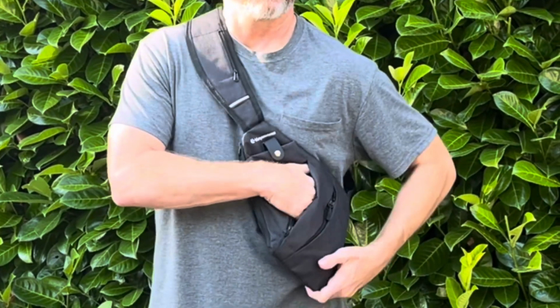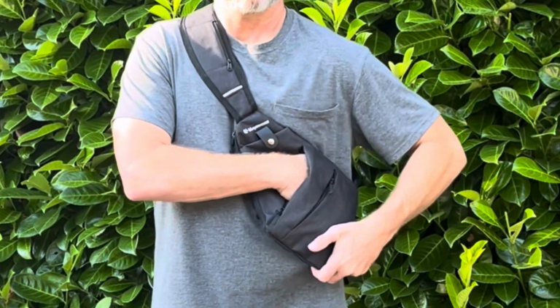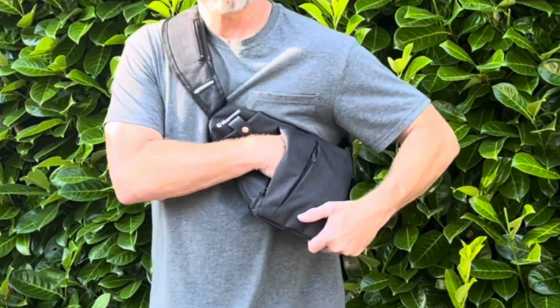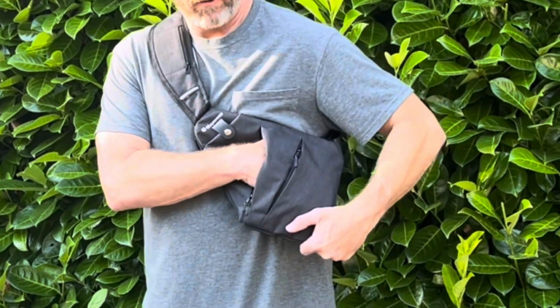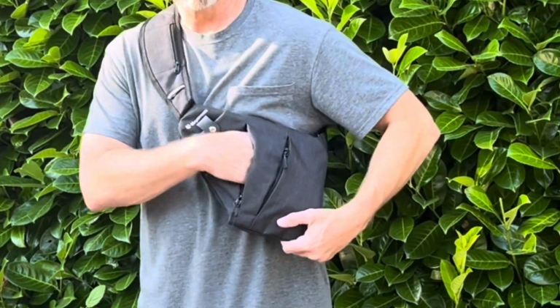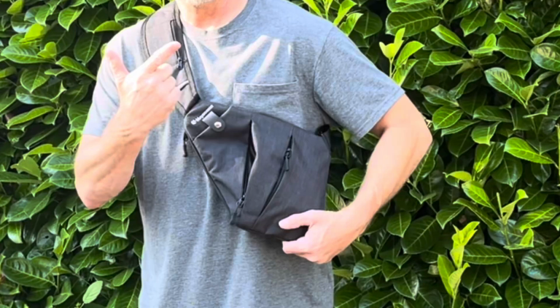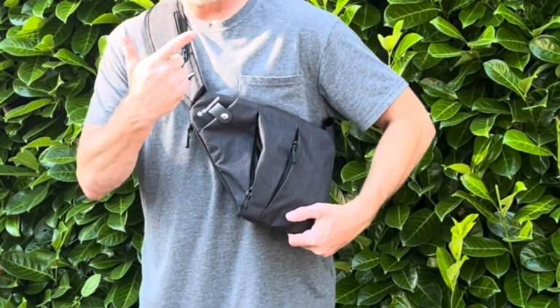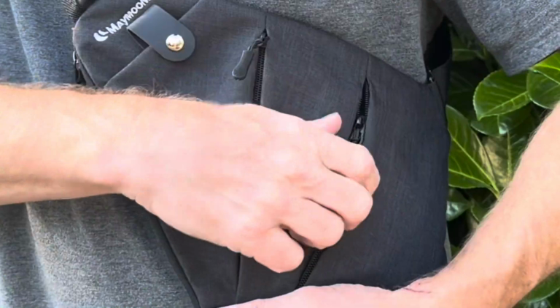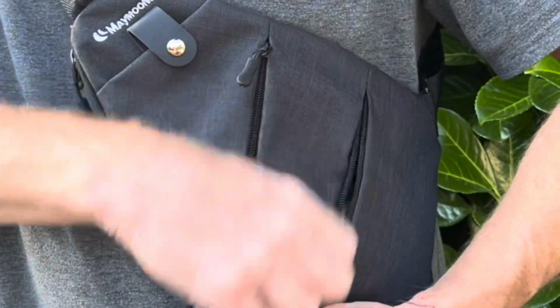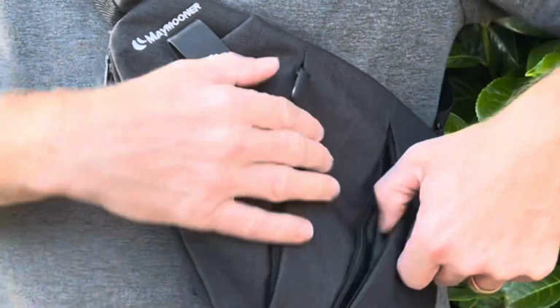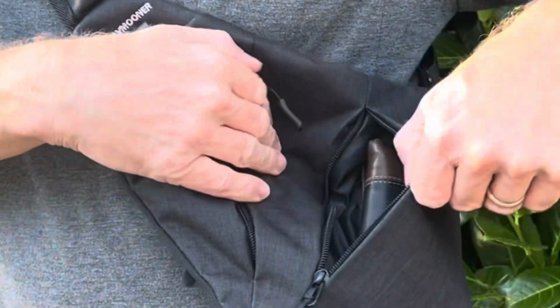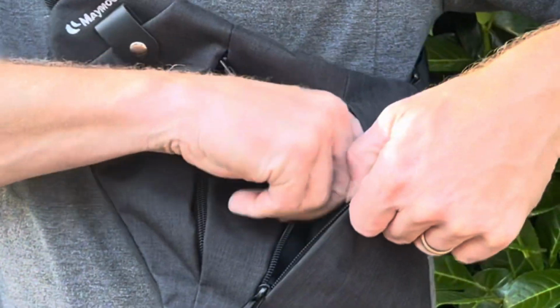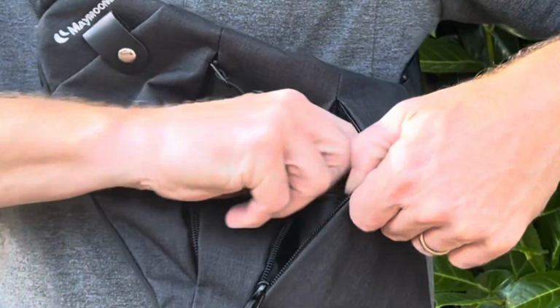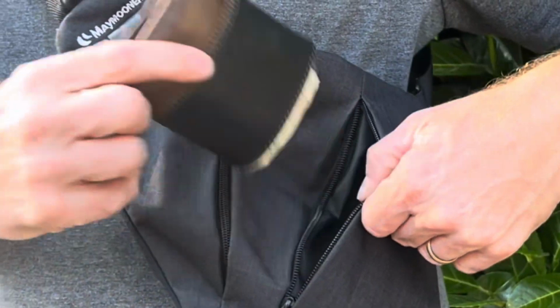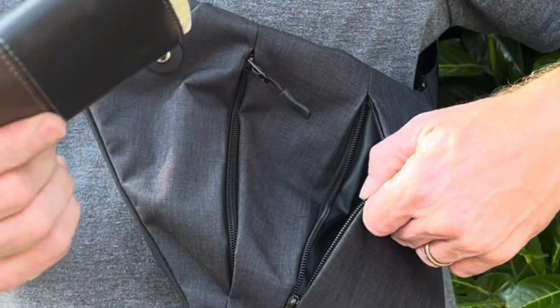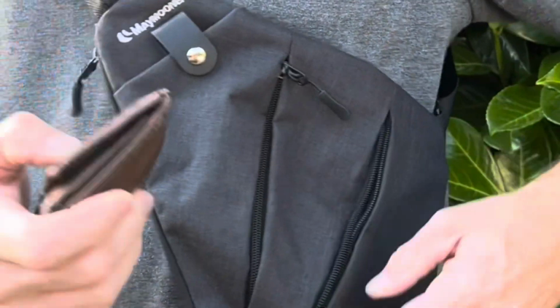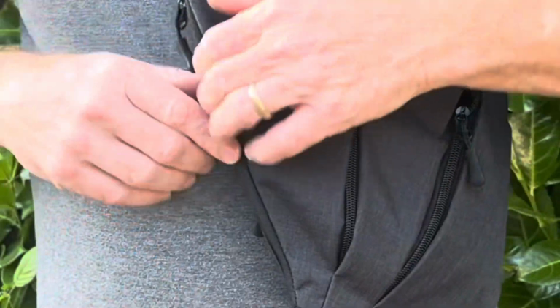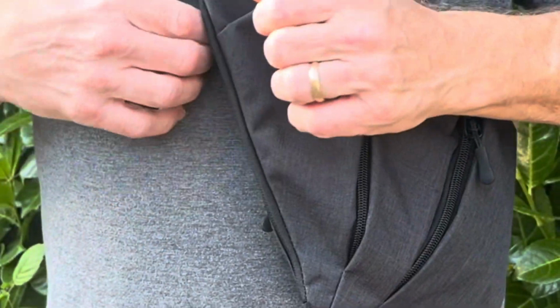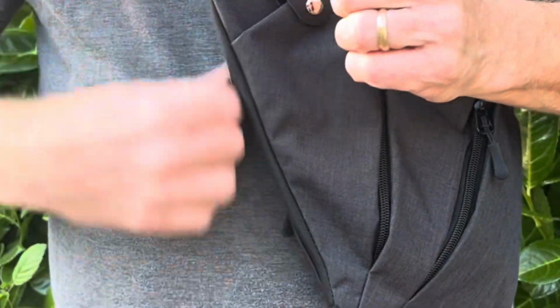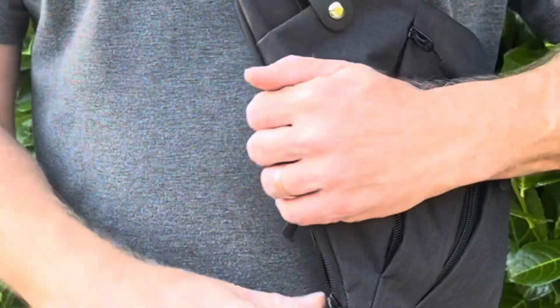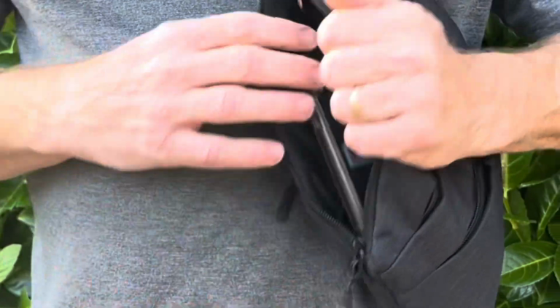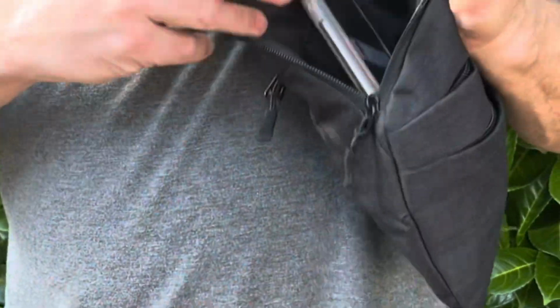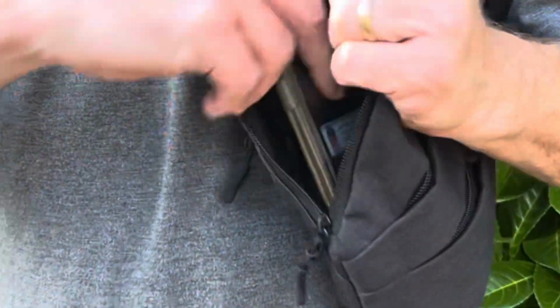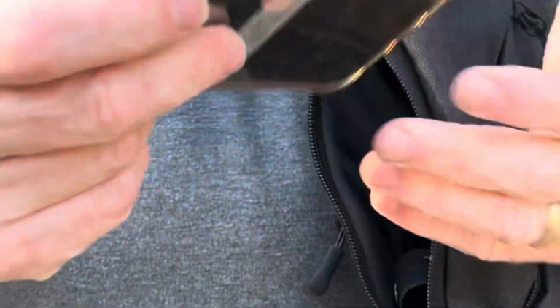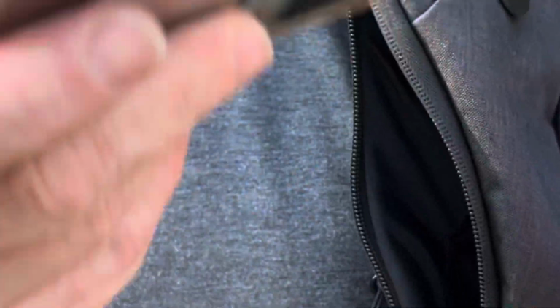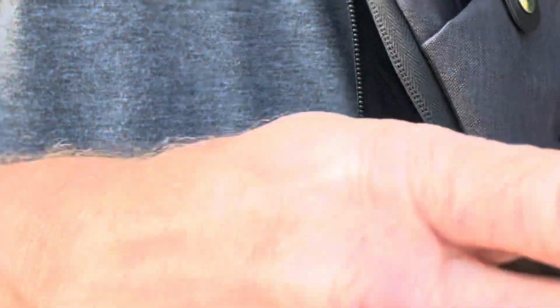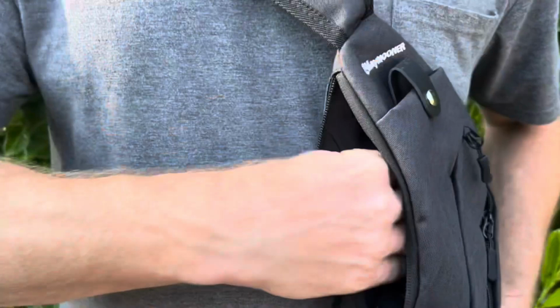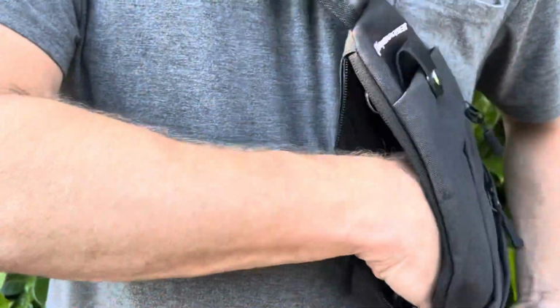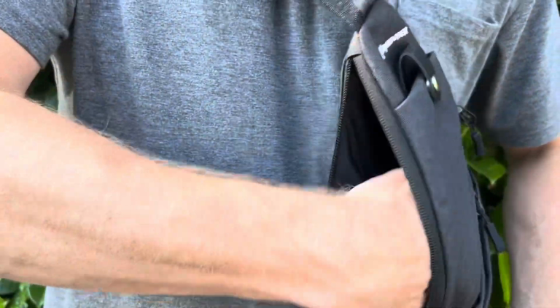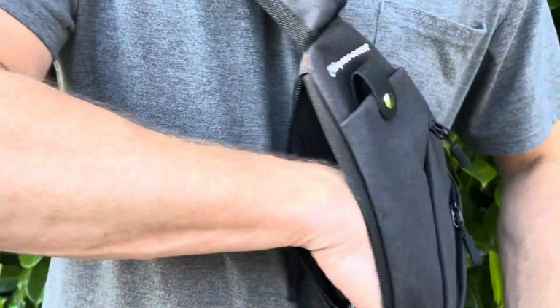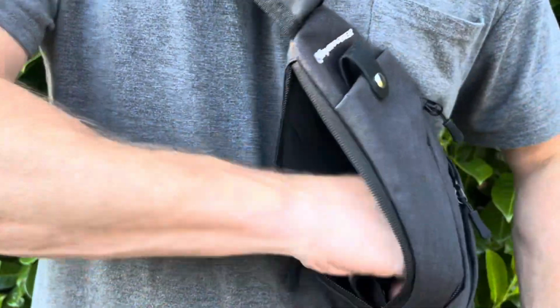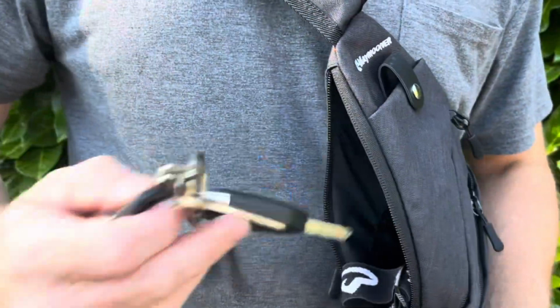You can fit your firearm right in here. Here you can put your wallet, and here you can fit a phone and car keys.